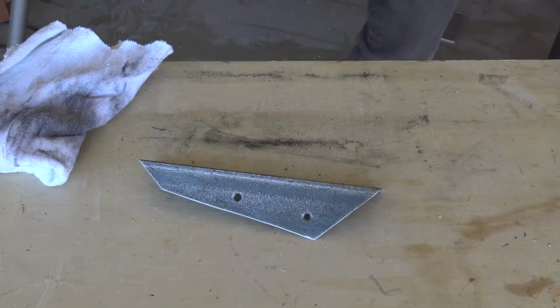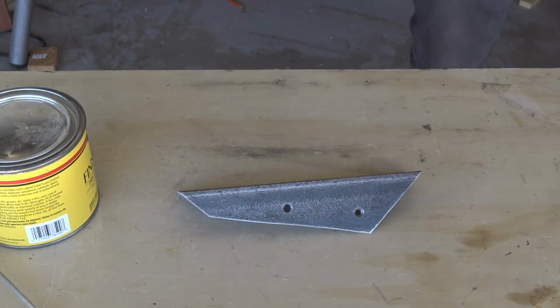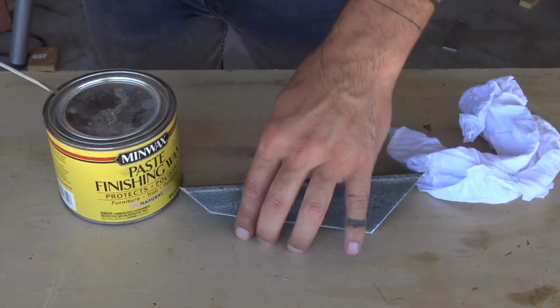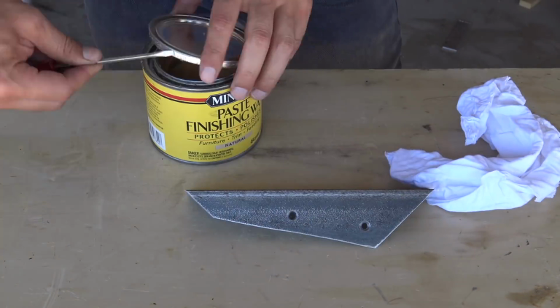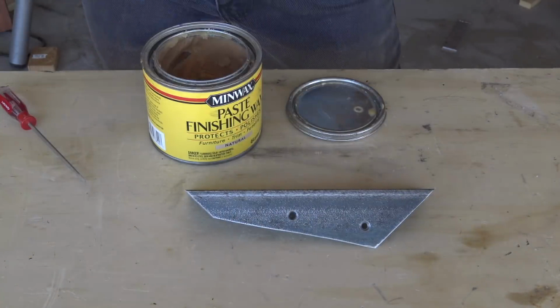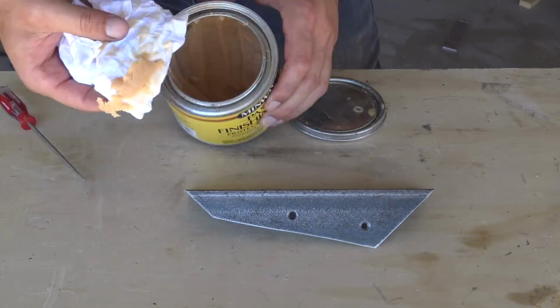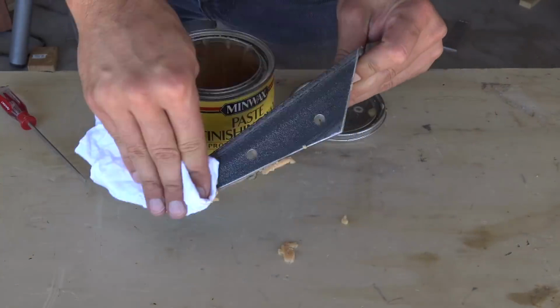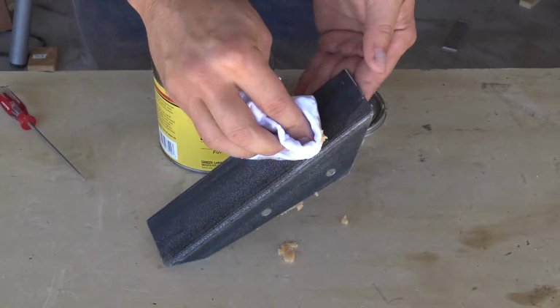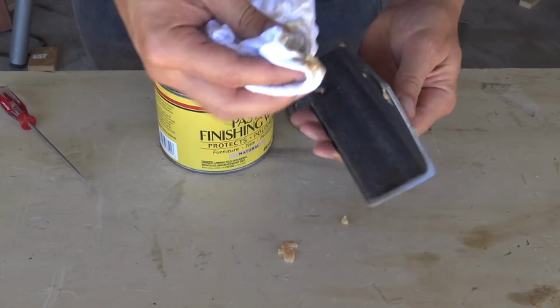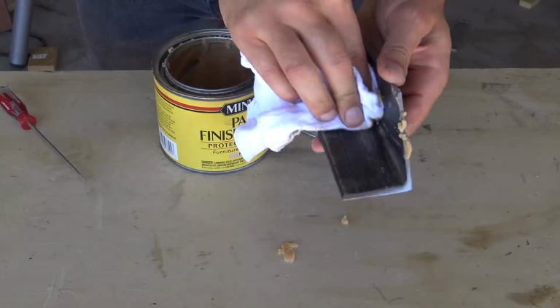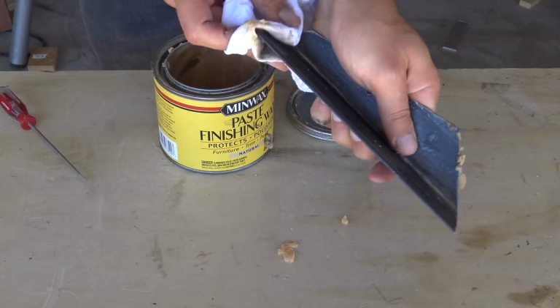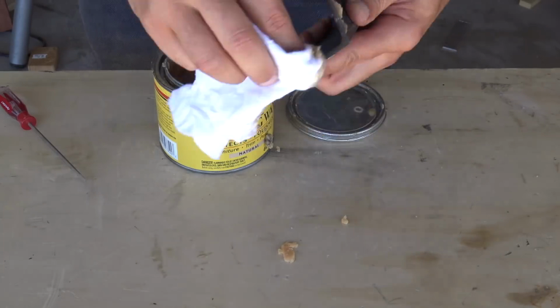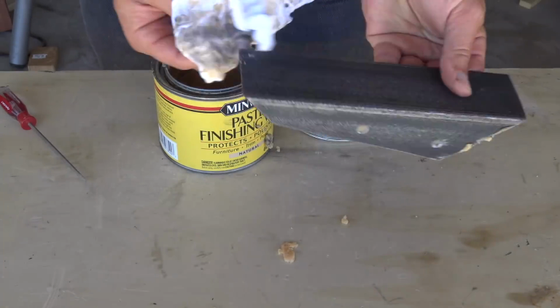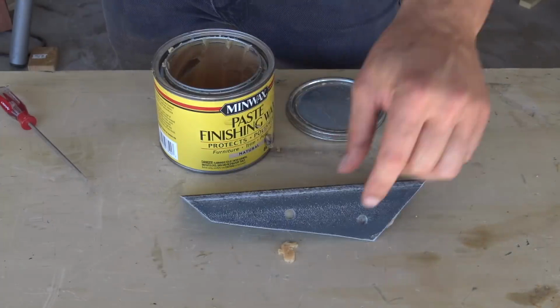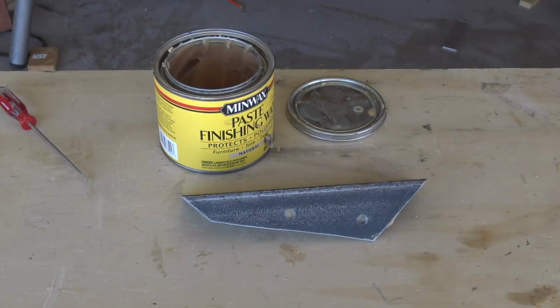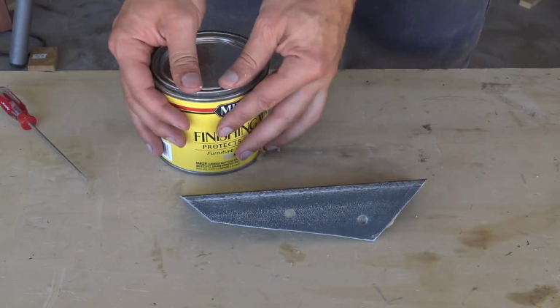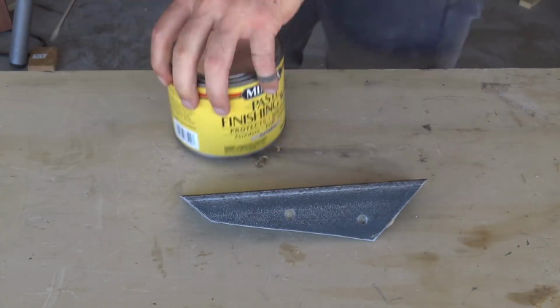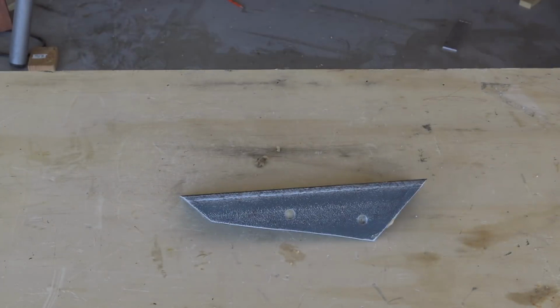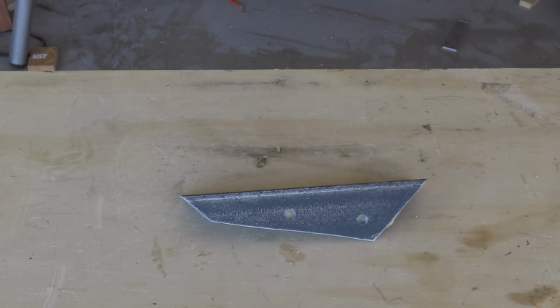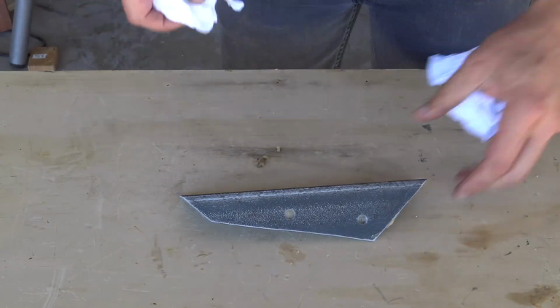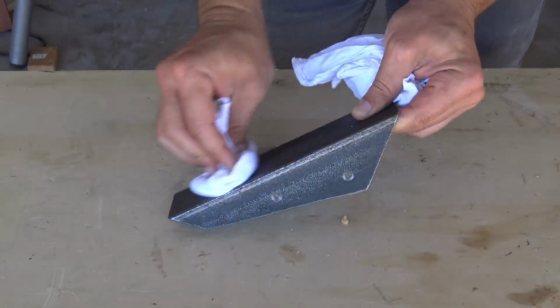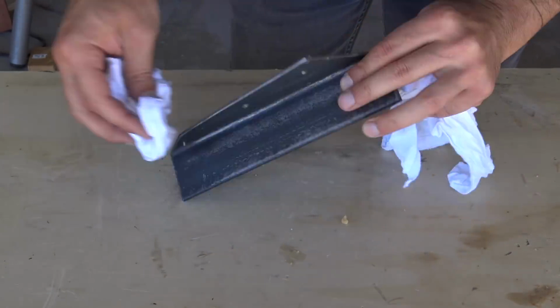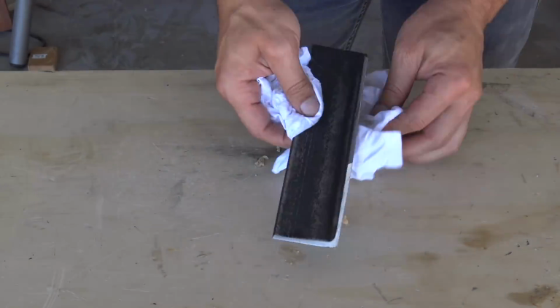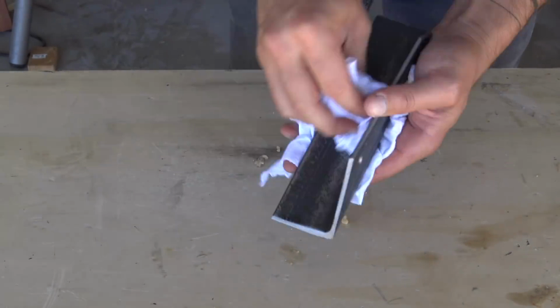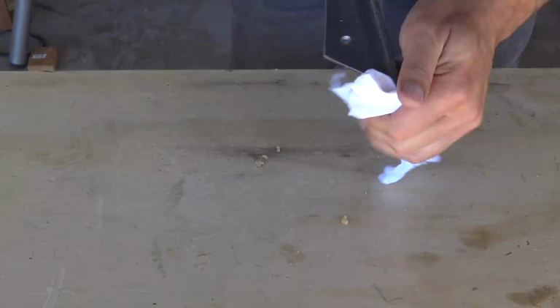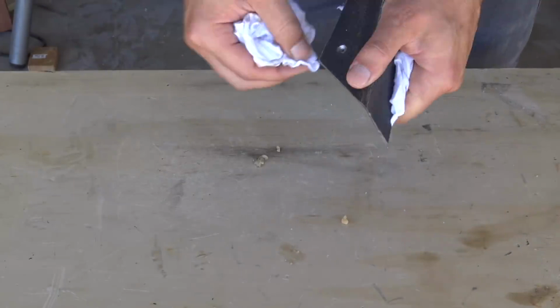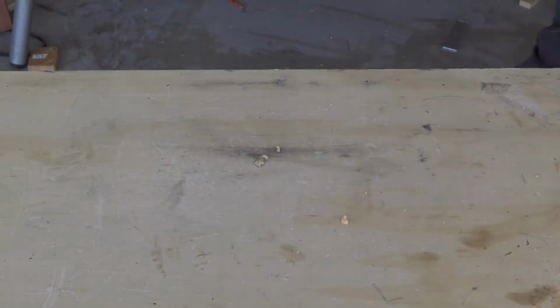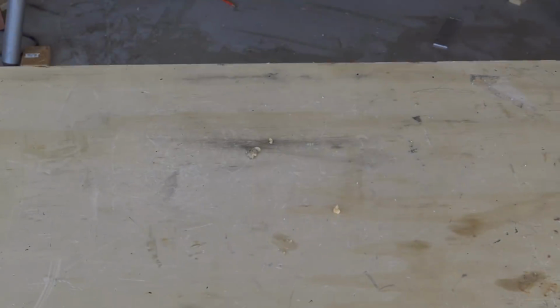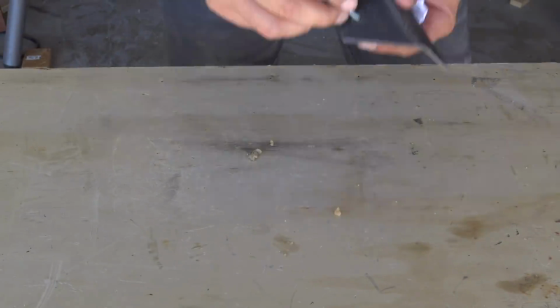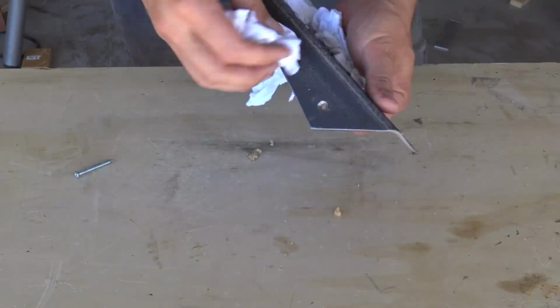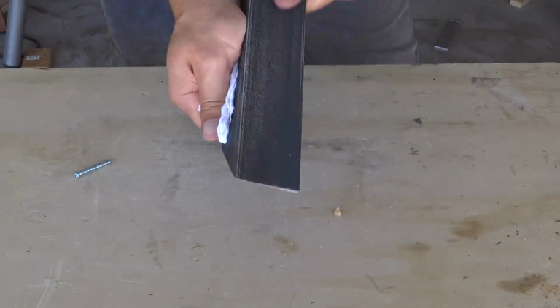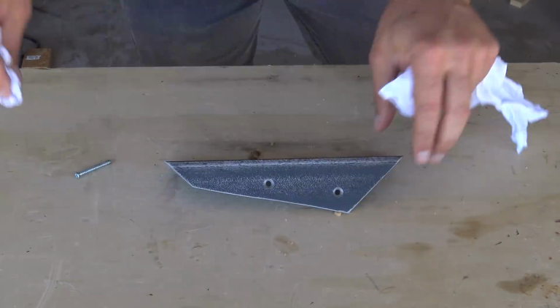The freshly cleaned steel is highly vulnerable to rust. I like to protect it right away using some paste wax — just use a rag to apply a heavy coat, let it sit for 10 minutes, and then rub it all out.